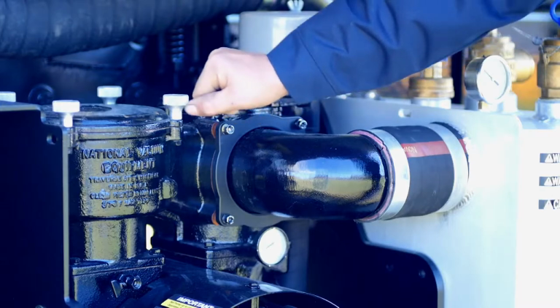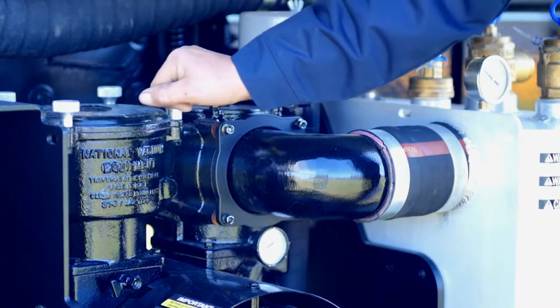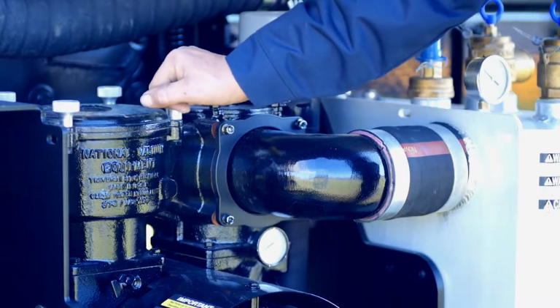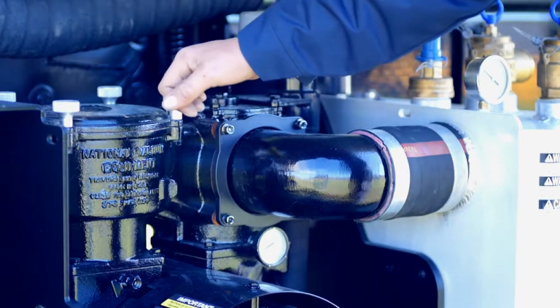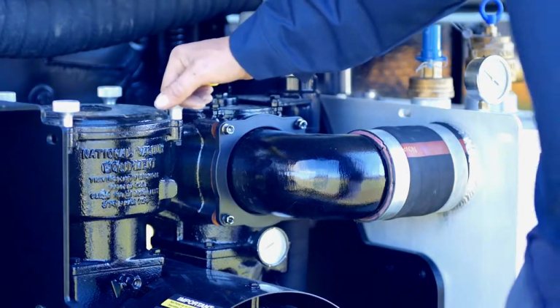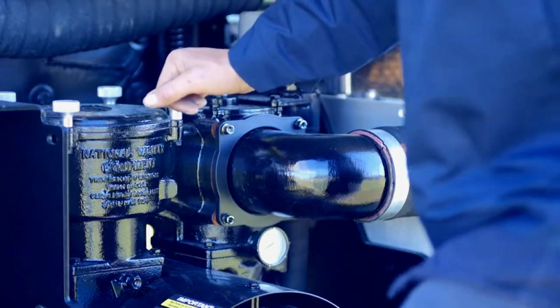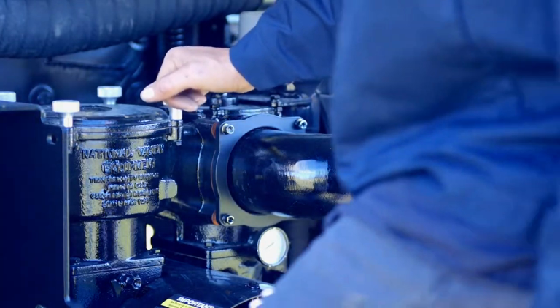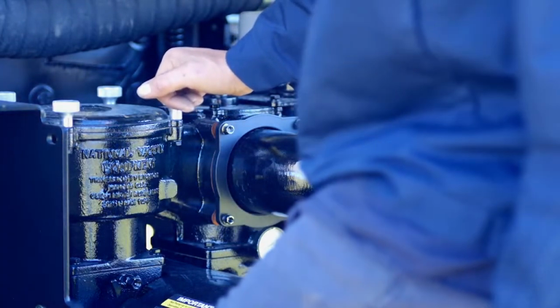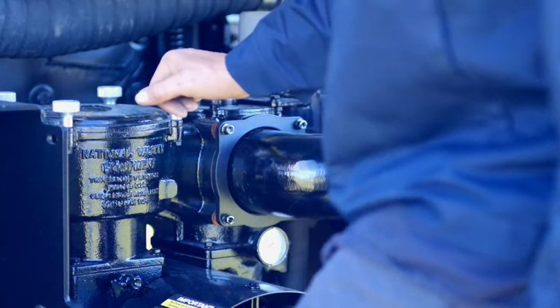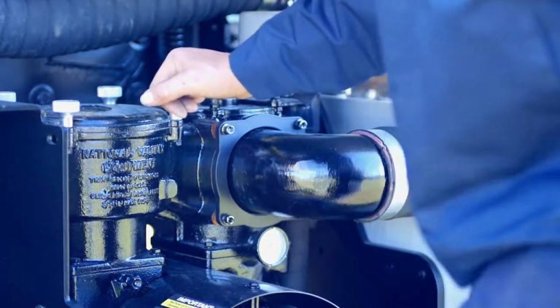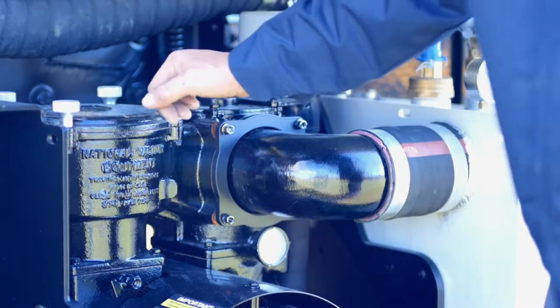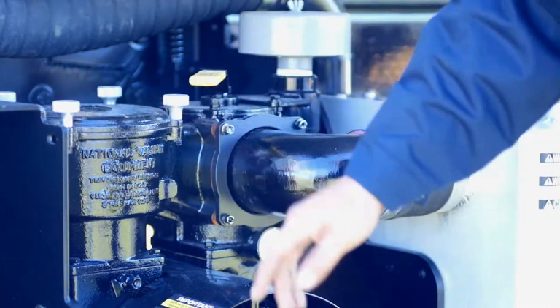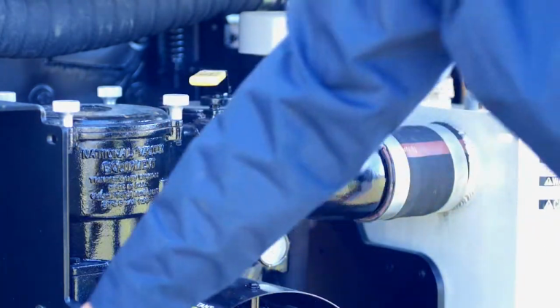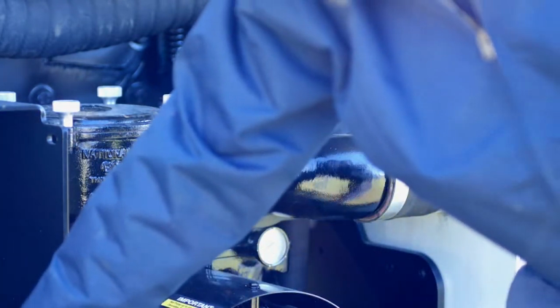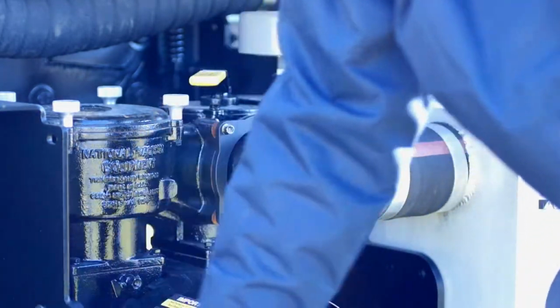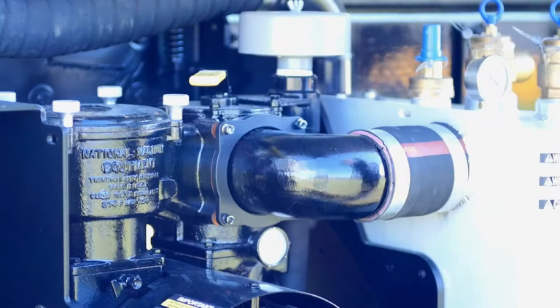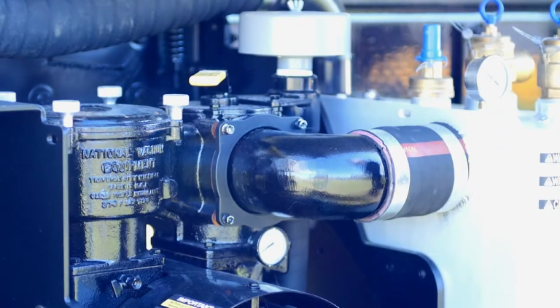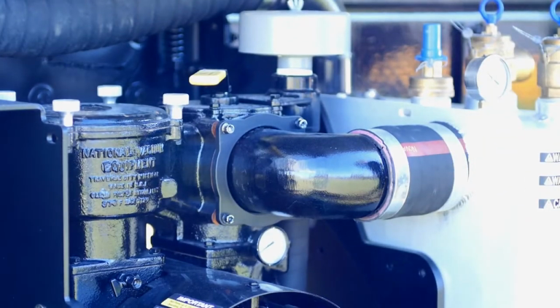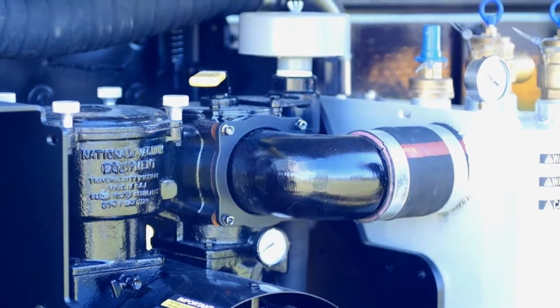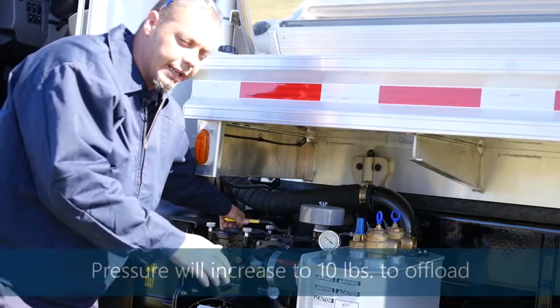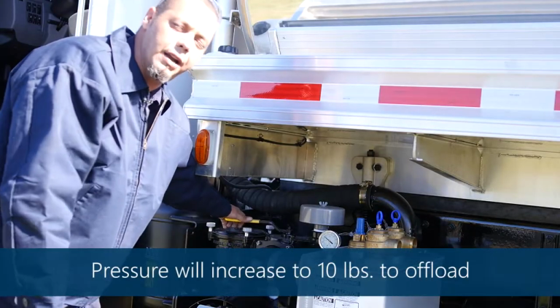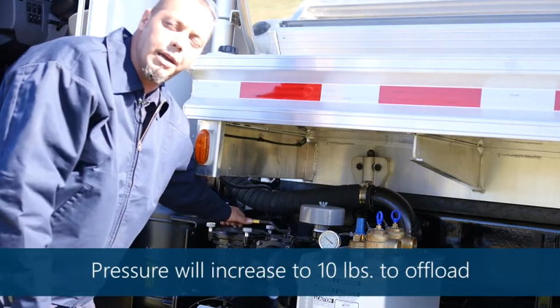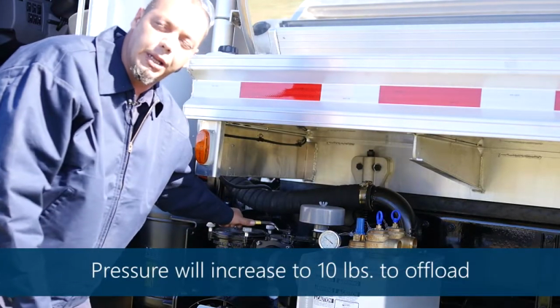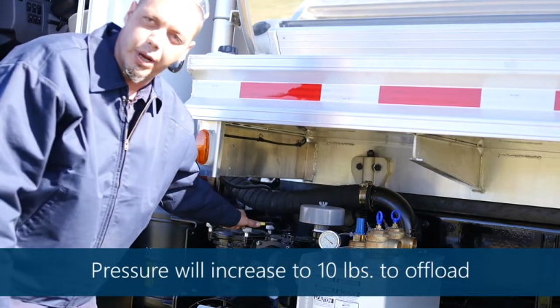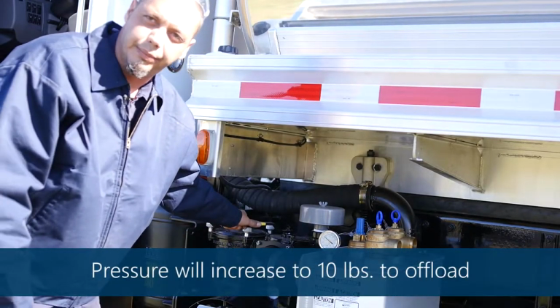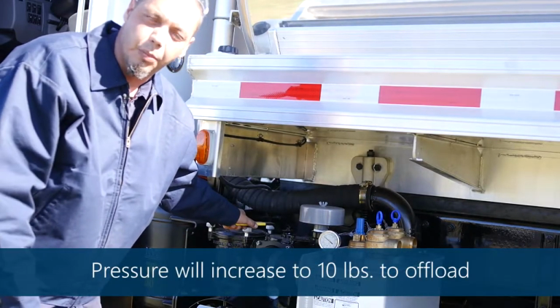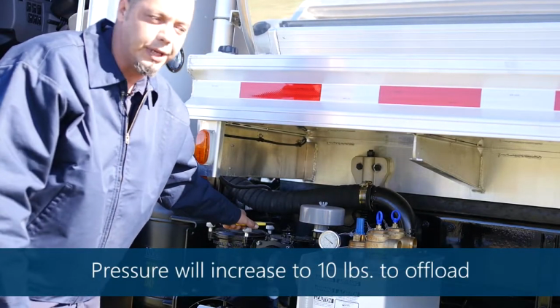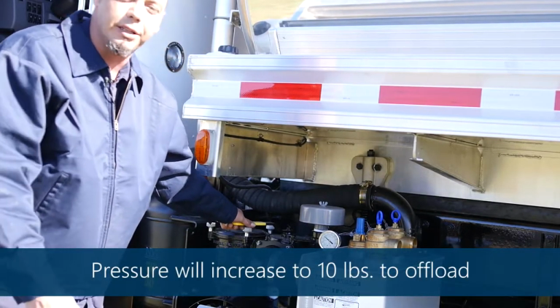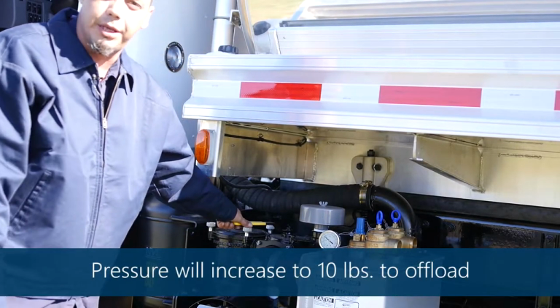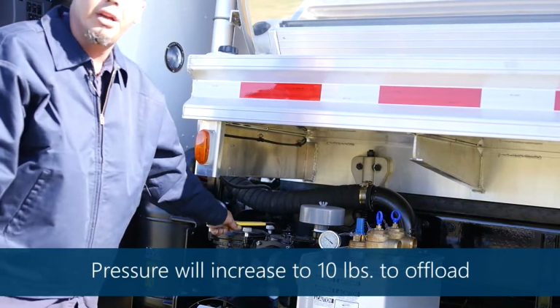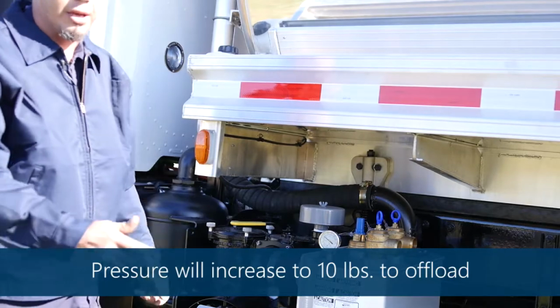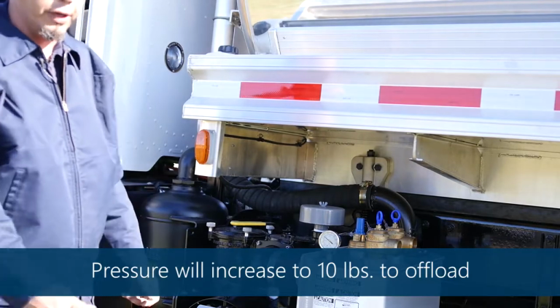Then you'll go back to neutral, and when you go to the offload station, you'll reactivate everything and put it in pressure. You'll pump 10 pounds of pressure to offload.